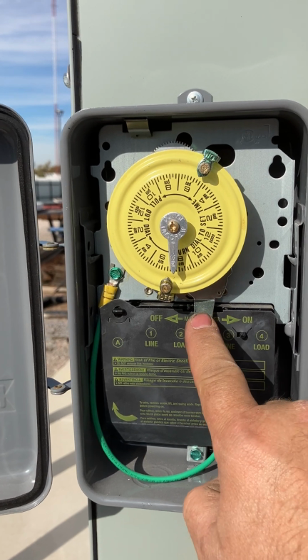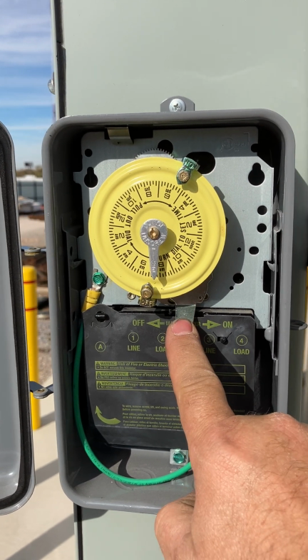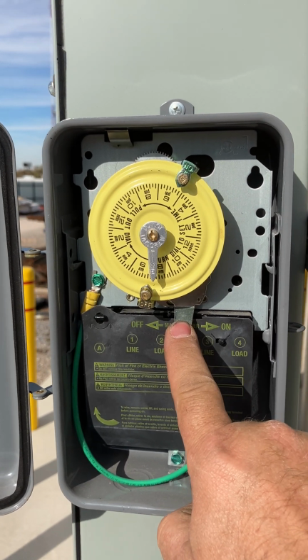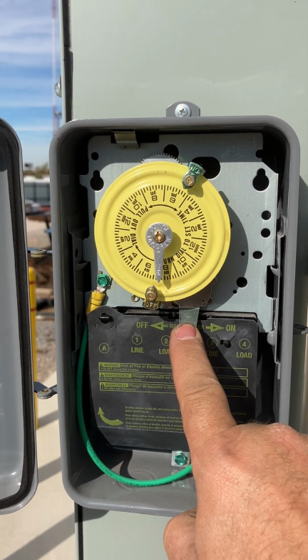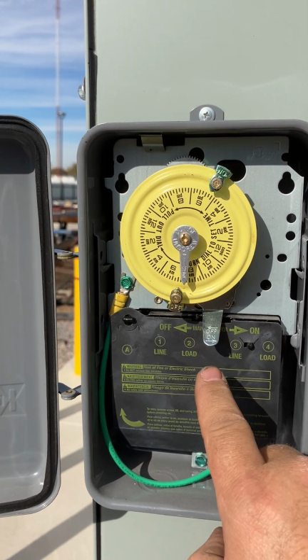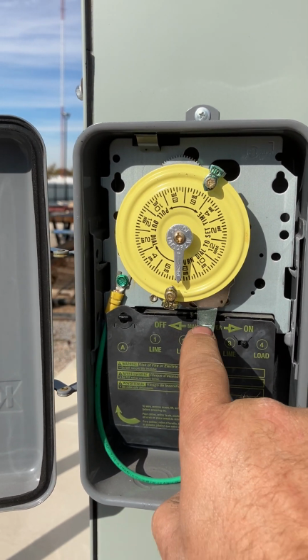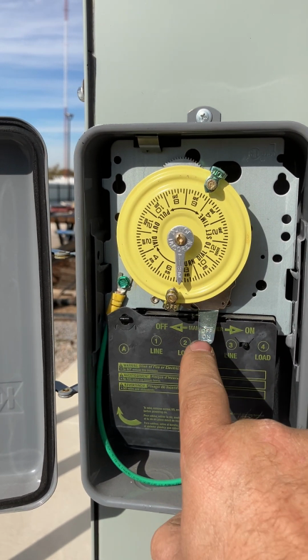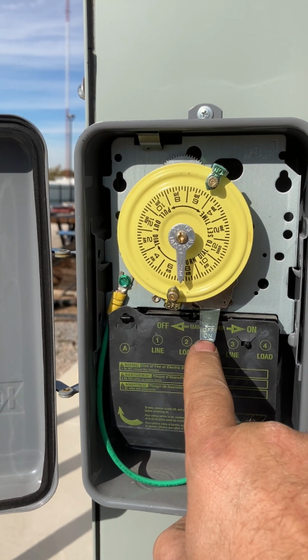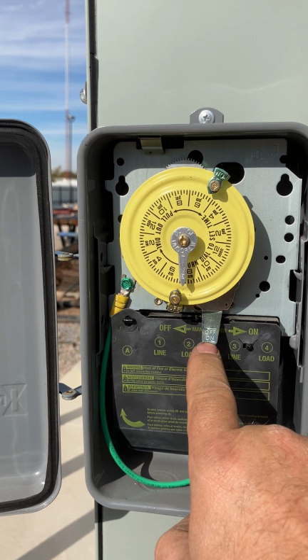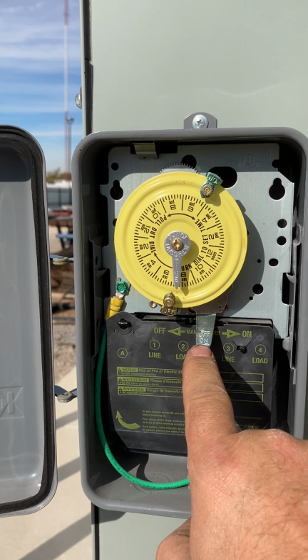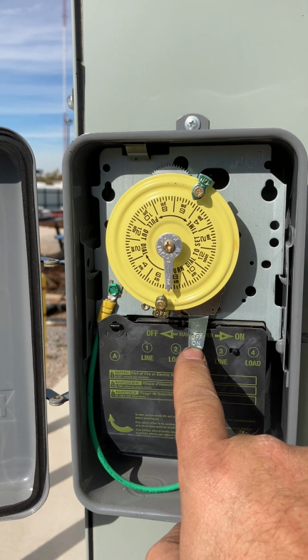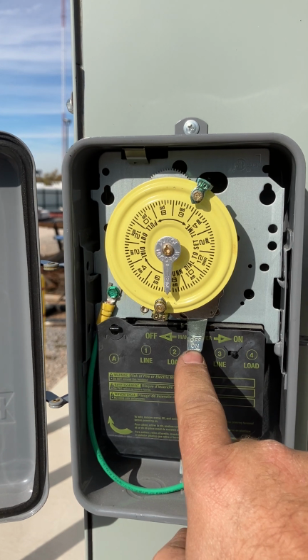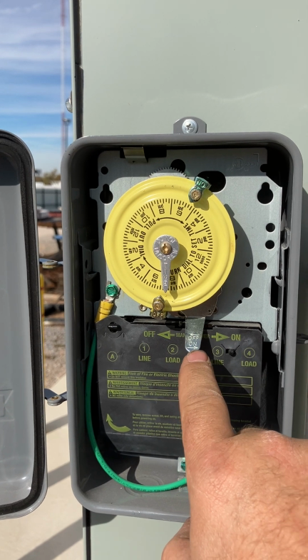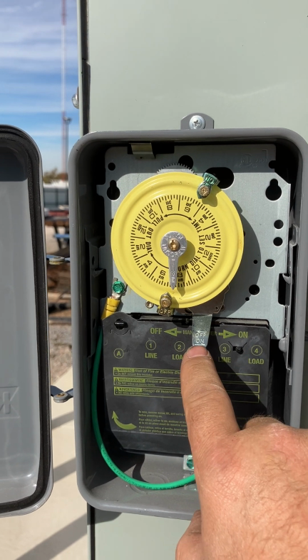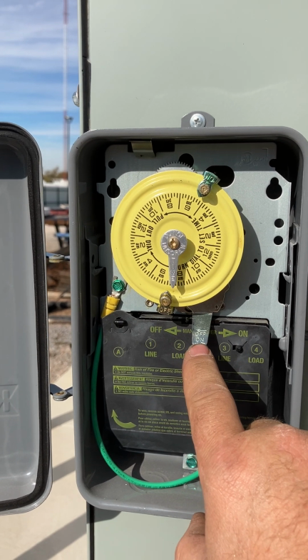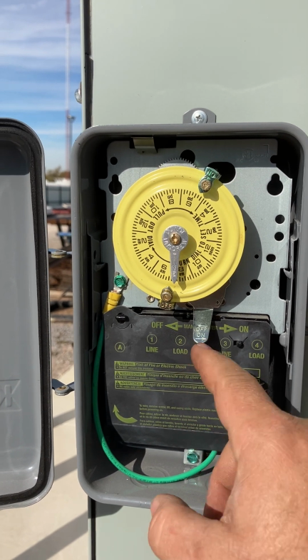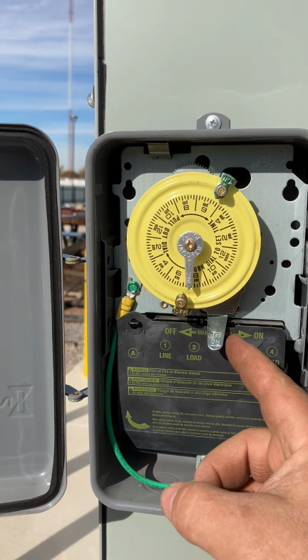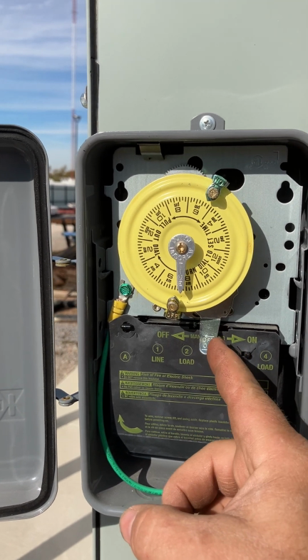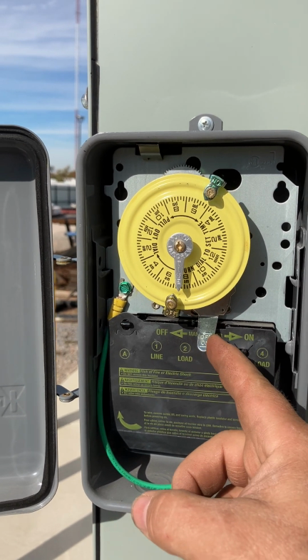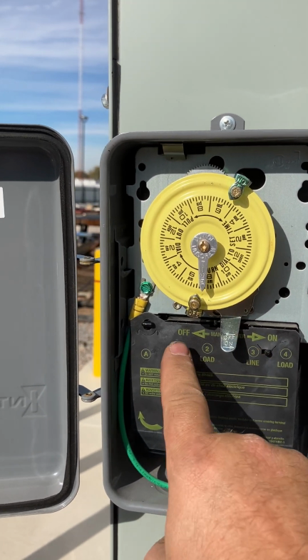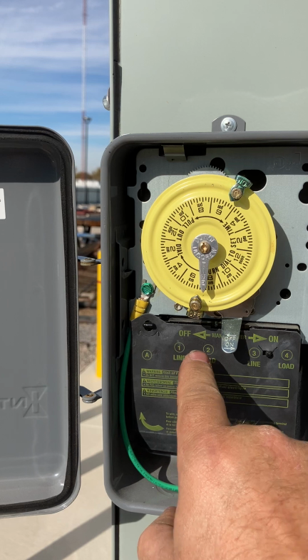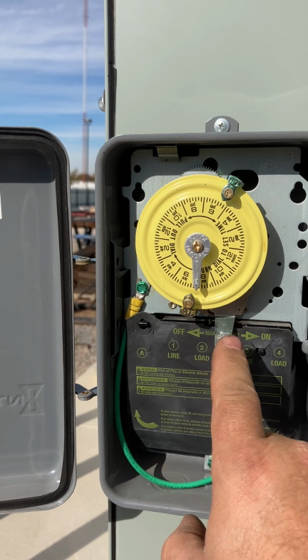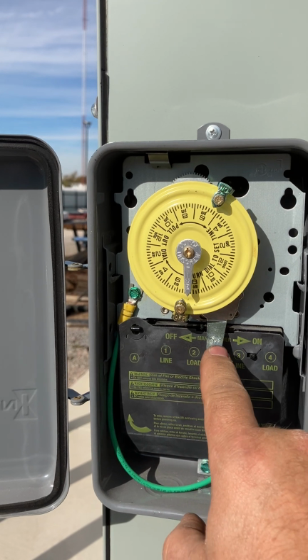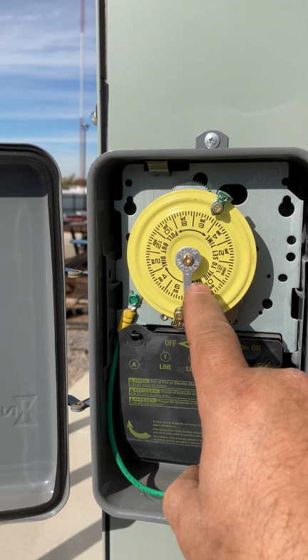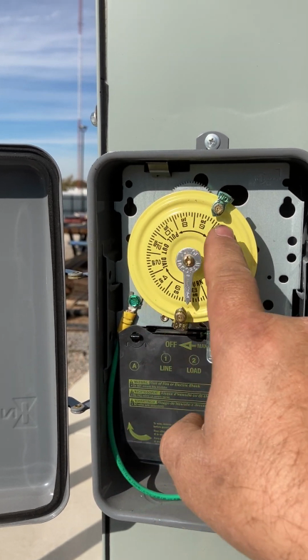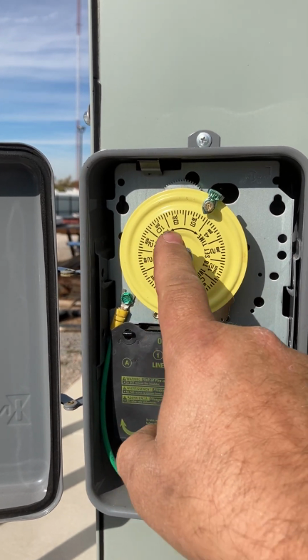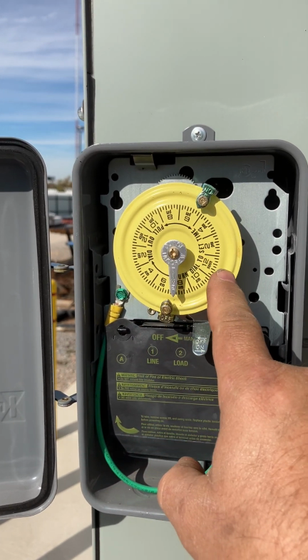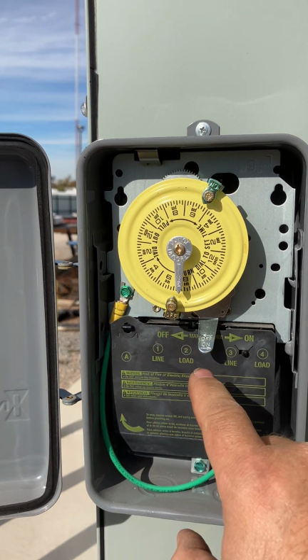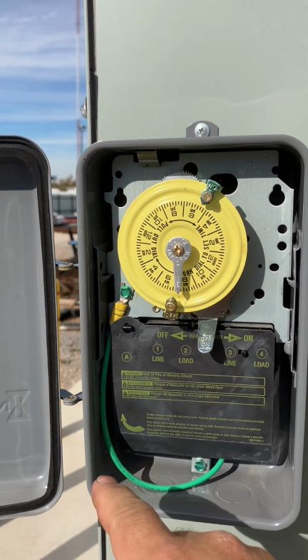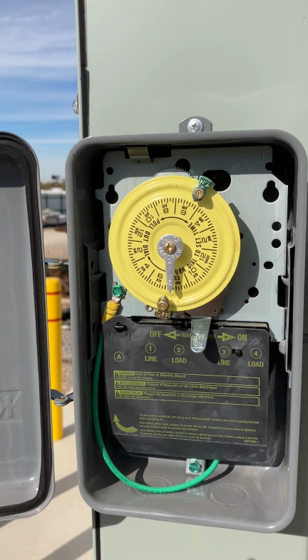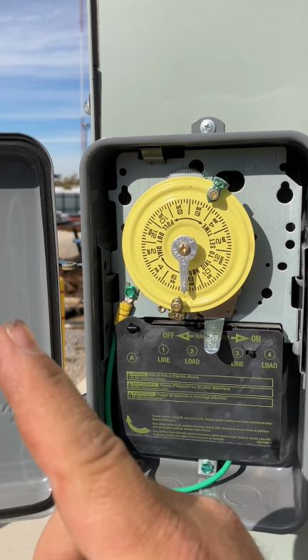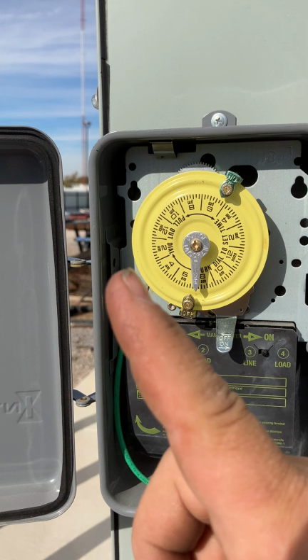This lever right here — you see where it says off and on — that's talking about the manual off and on. Right now it is in manual off, which means that the timer controls those lights we were talking about.